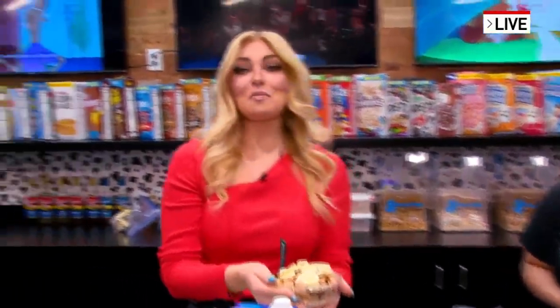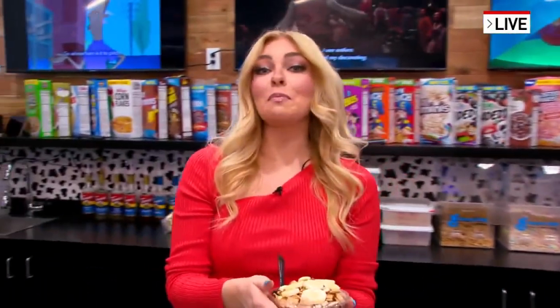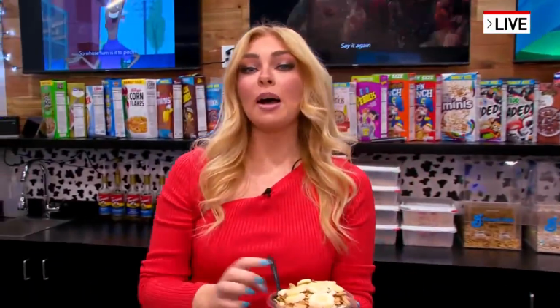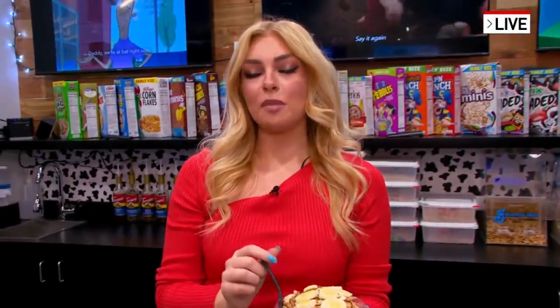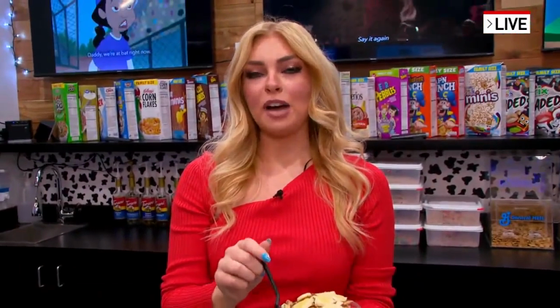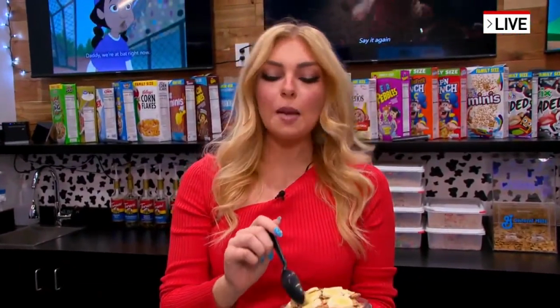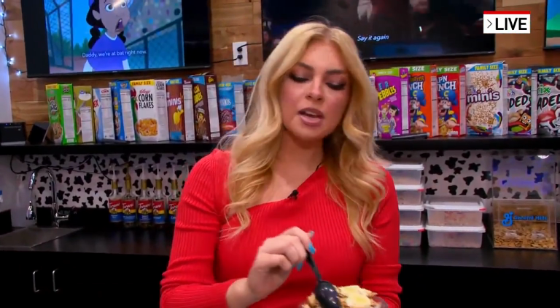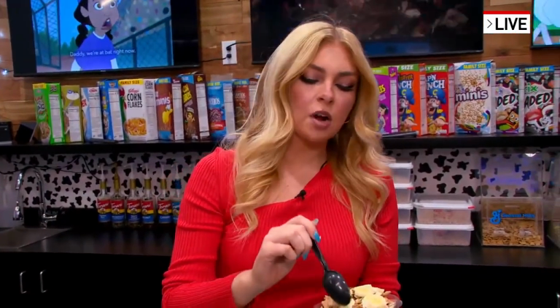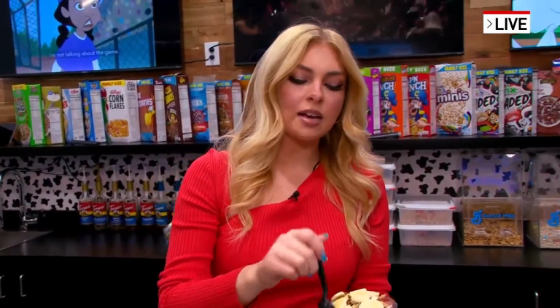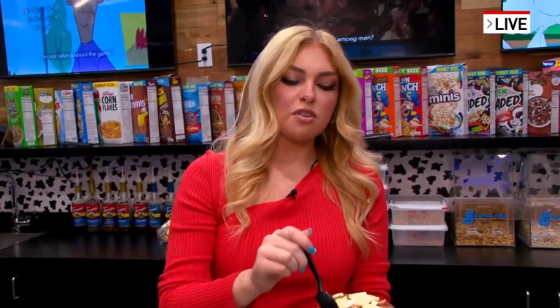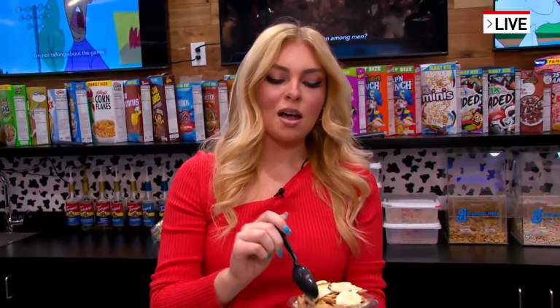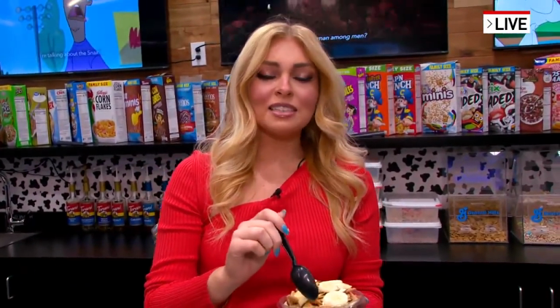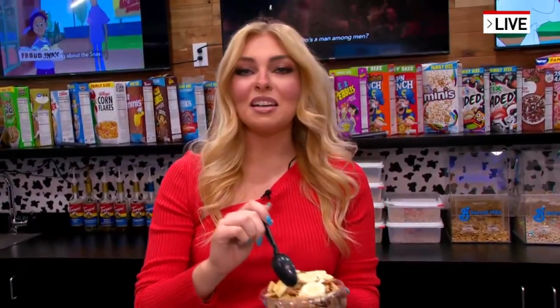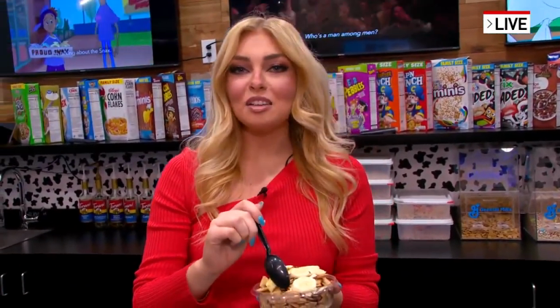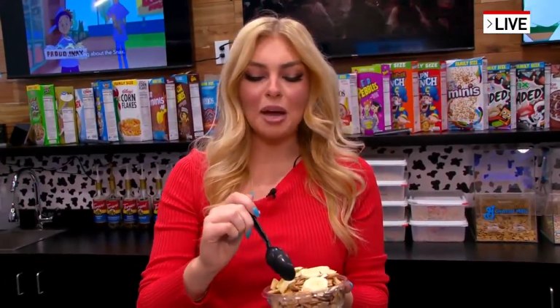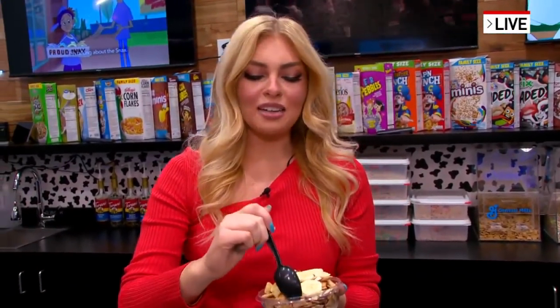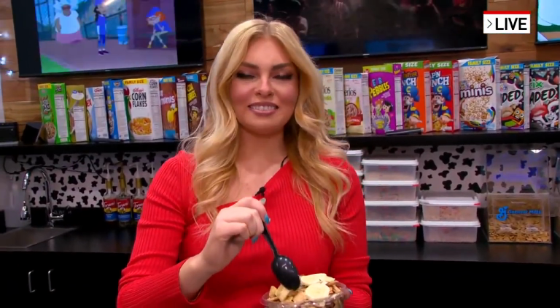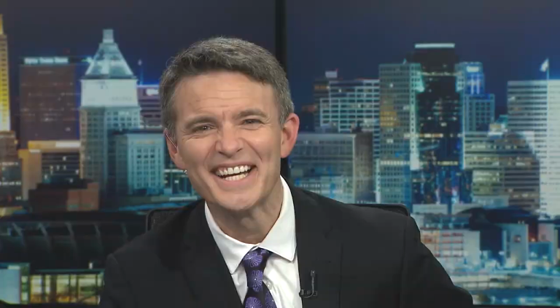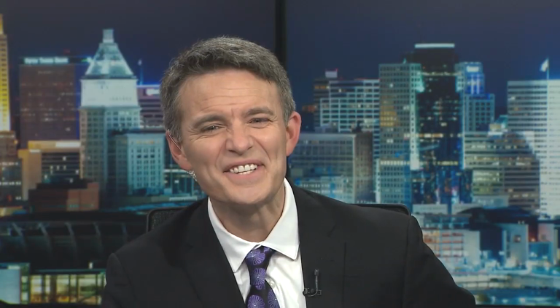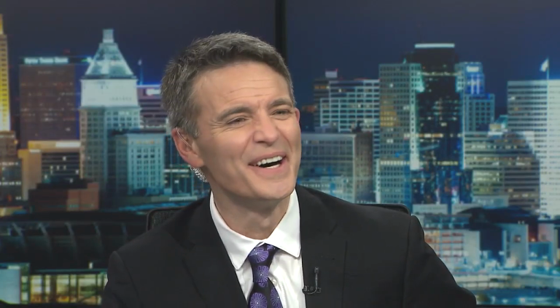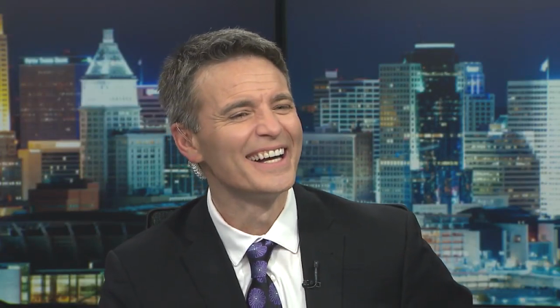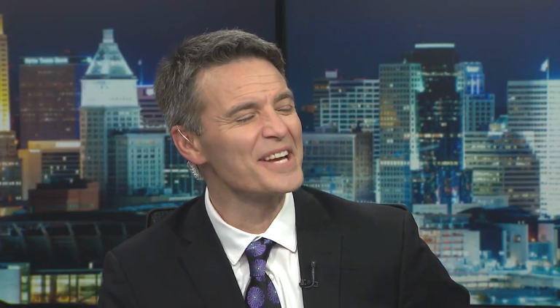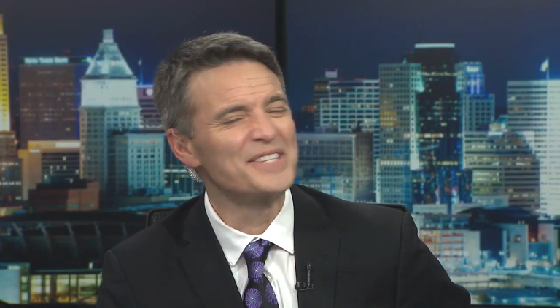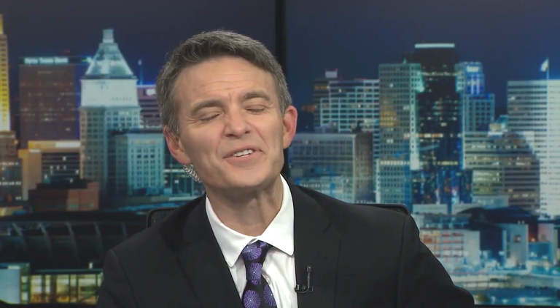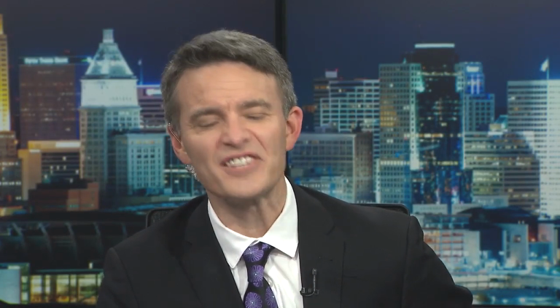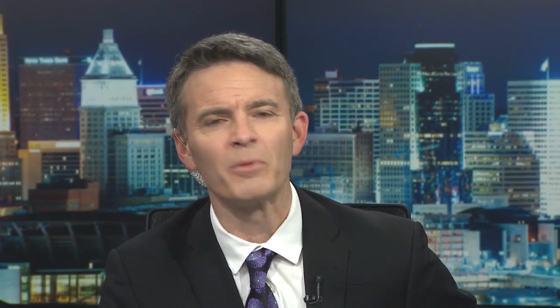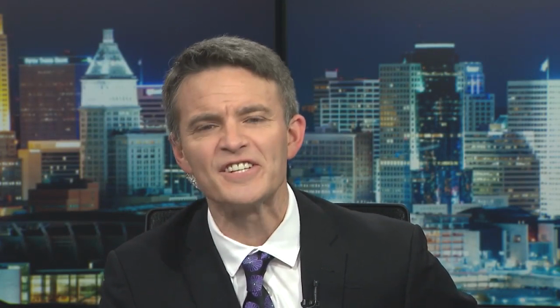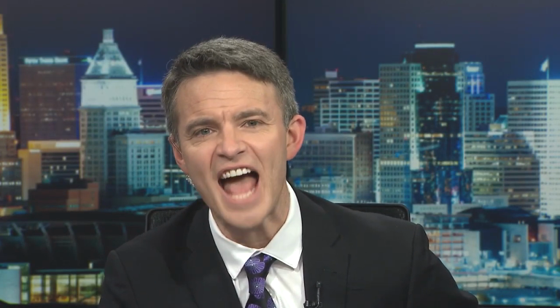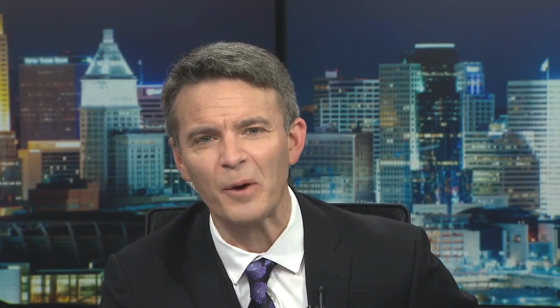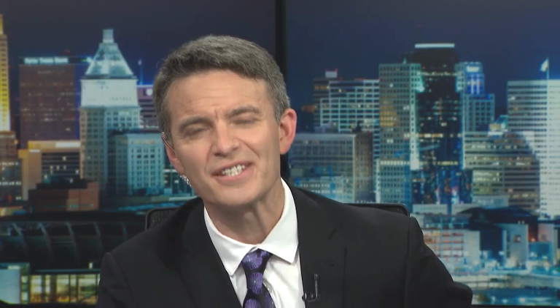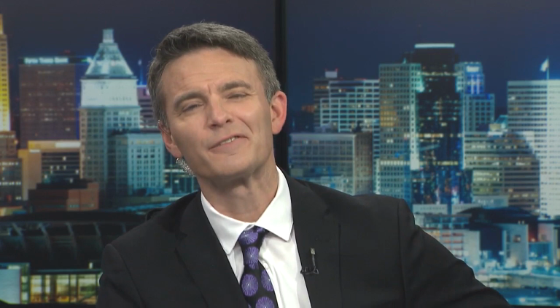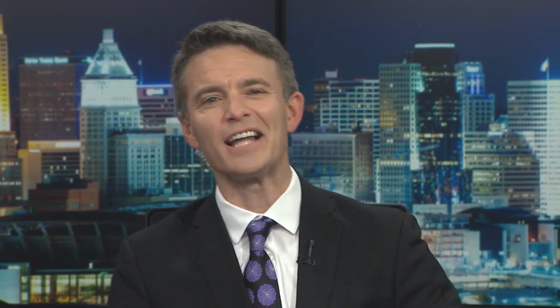We're going to be talking more about Saturday Morning Vibes coming up in the next half hour. But for now, I'm going to take a bite of this cereal. Back to you guys. She's going to be bouncing off the walls. Don't do this at home — leave it to the experts.